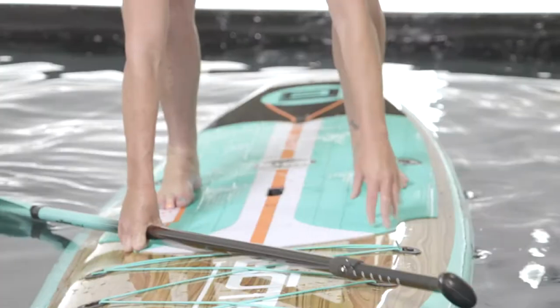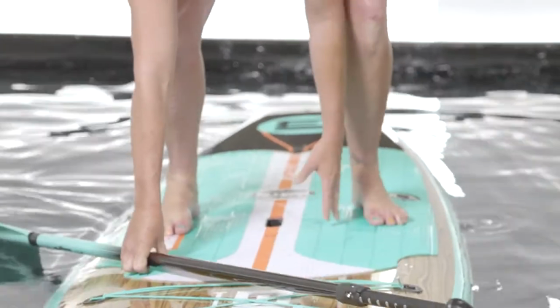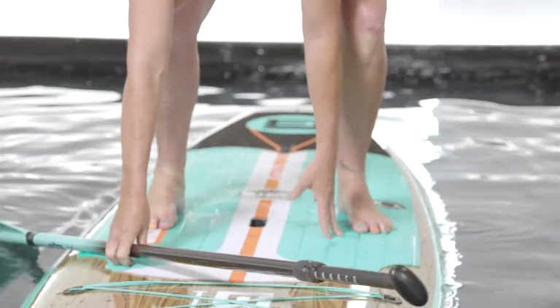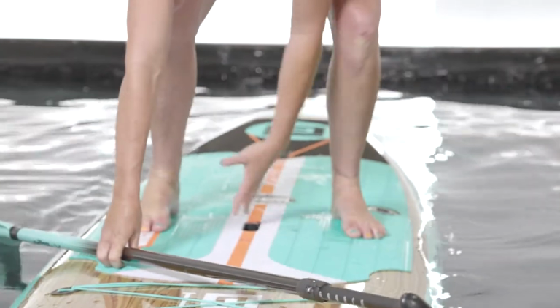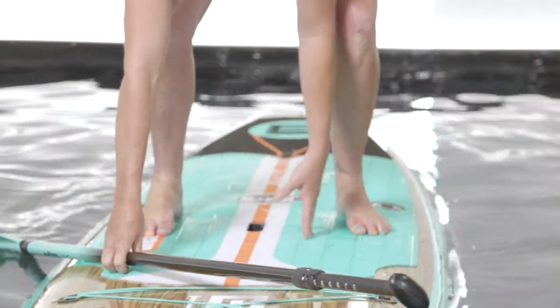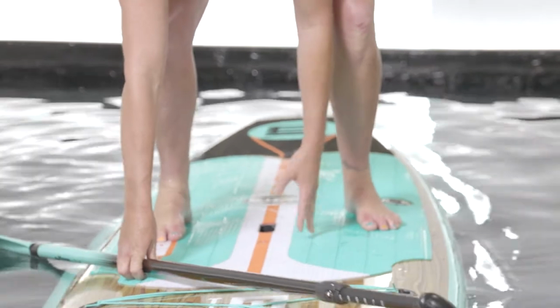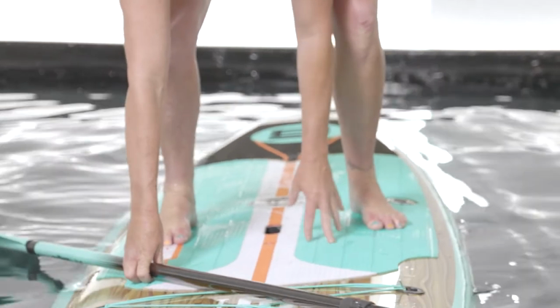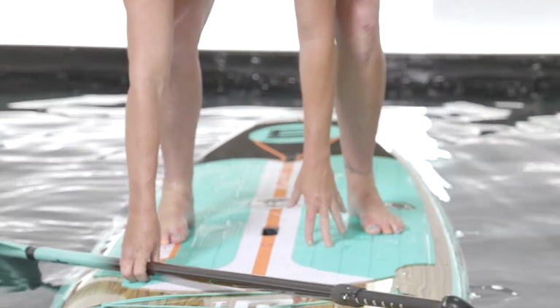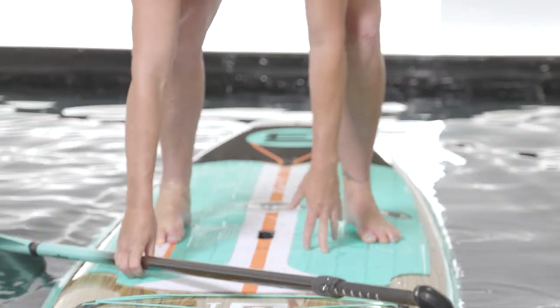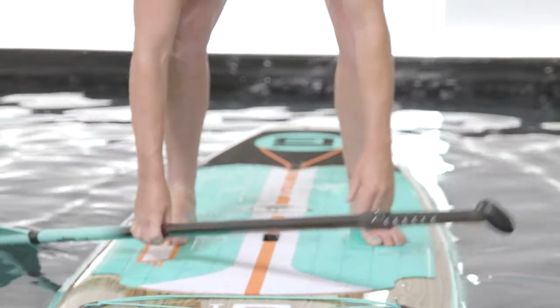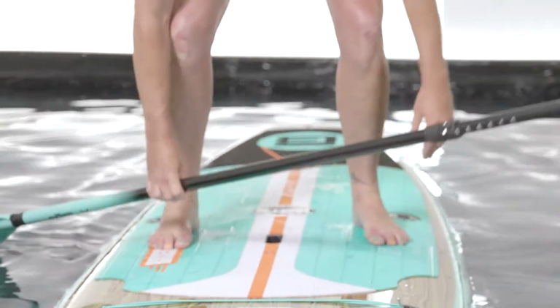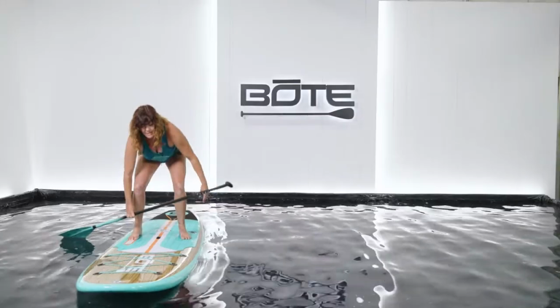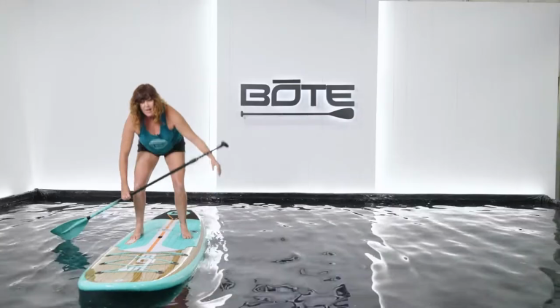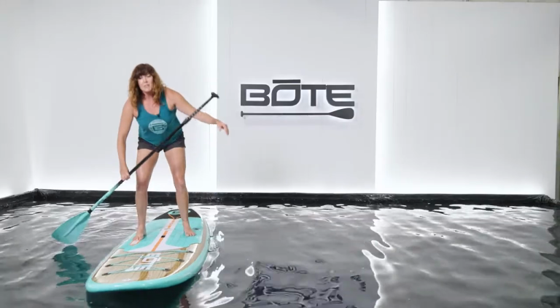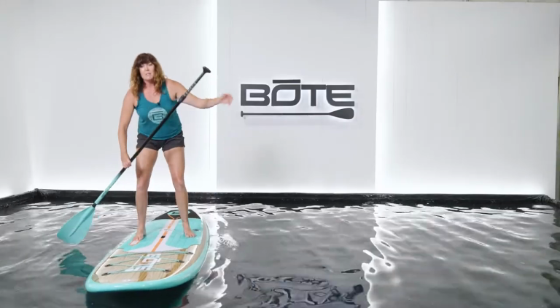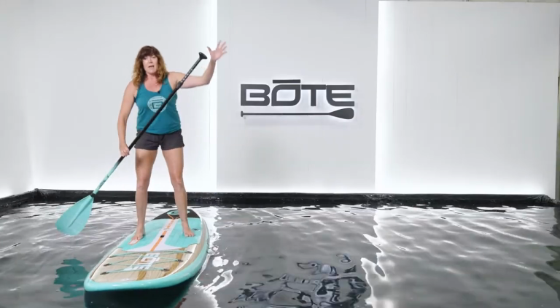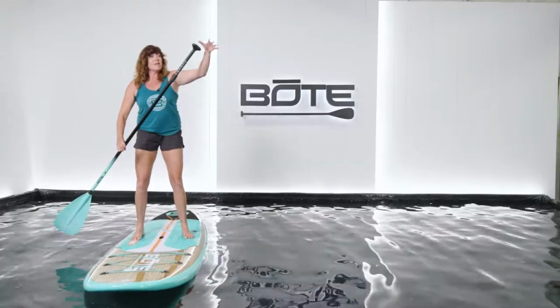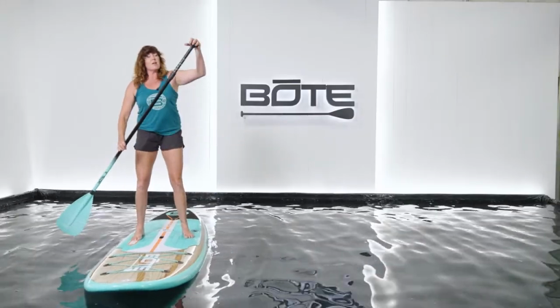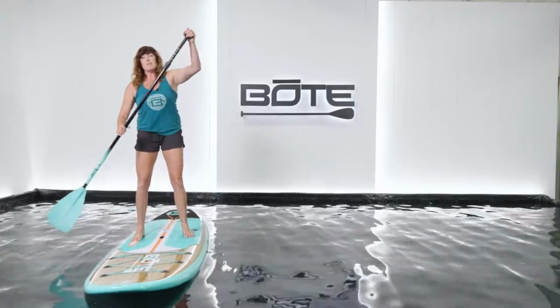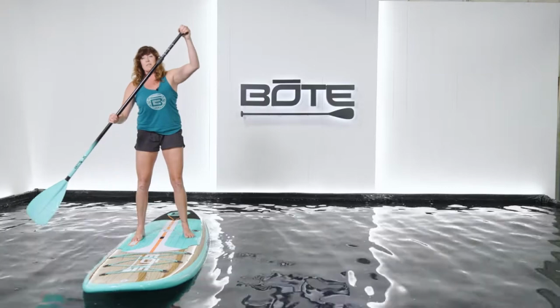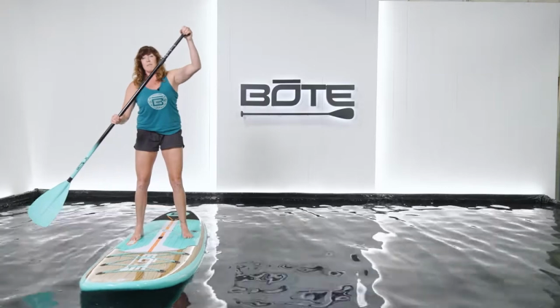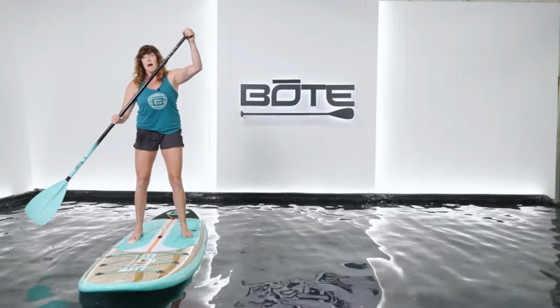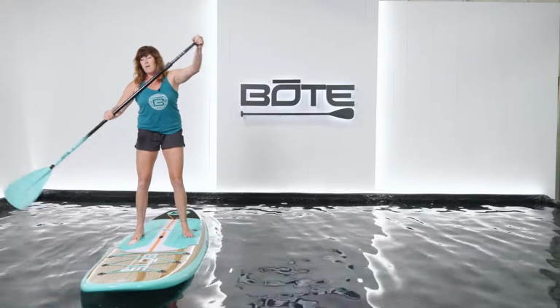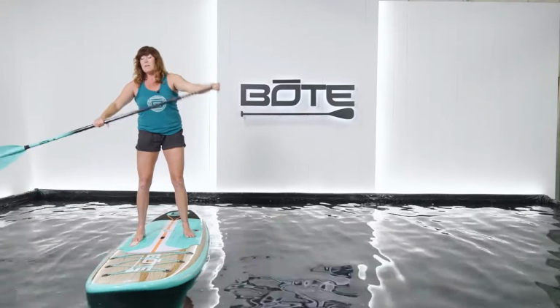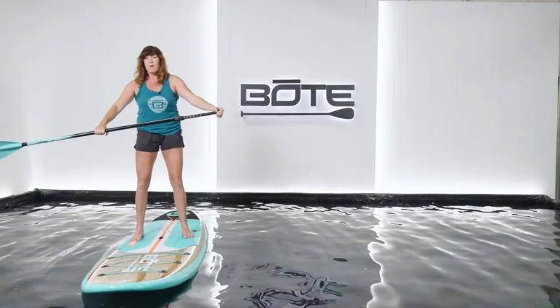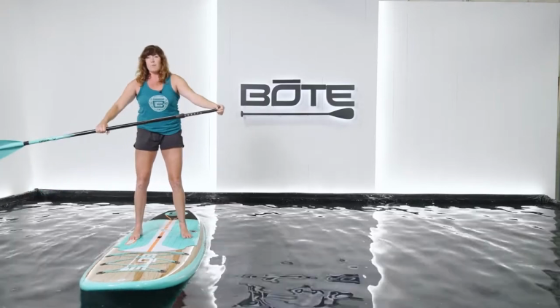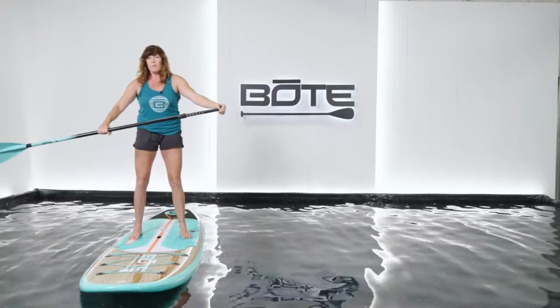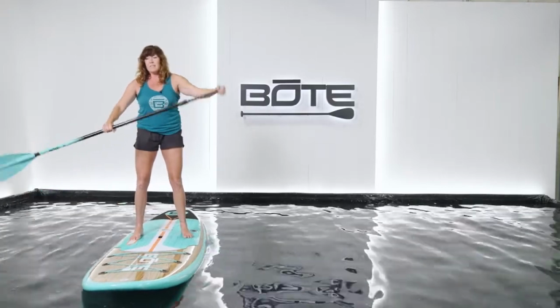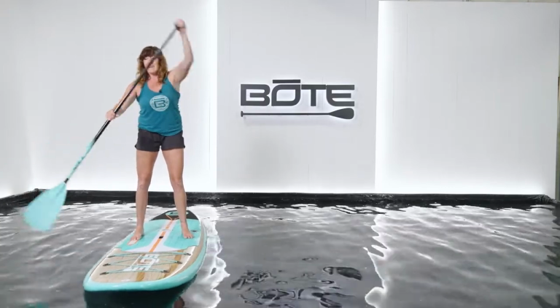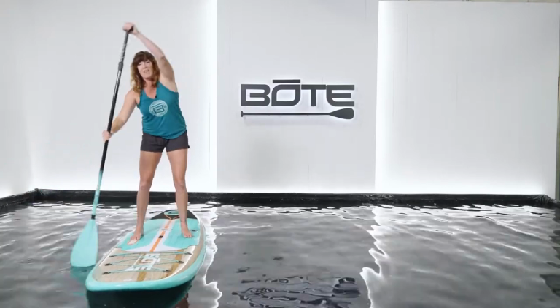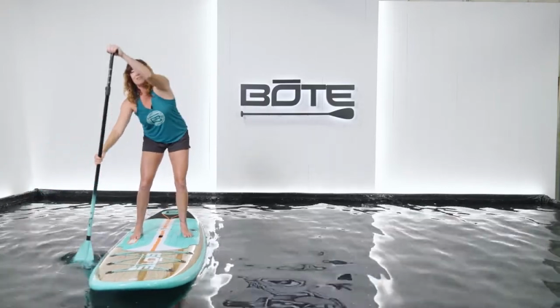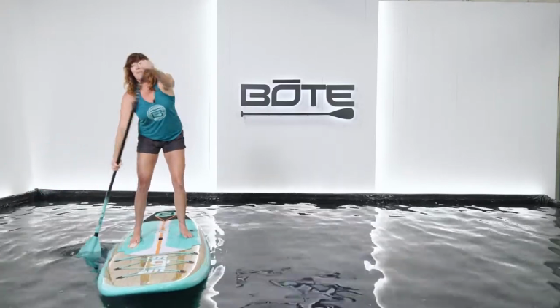Notice how my feet are nice and wide — good balance with the wide stance. As you come up to standing, your hand comes onto the top of the paddle, nice wide grip with both hands, and then you start paddling.